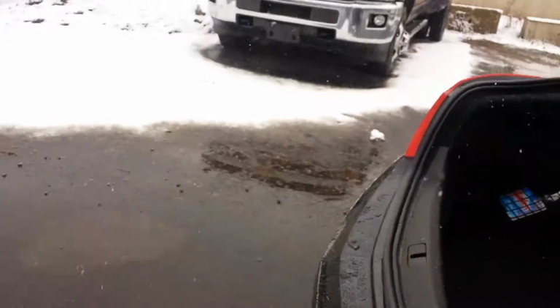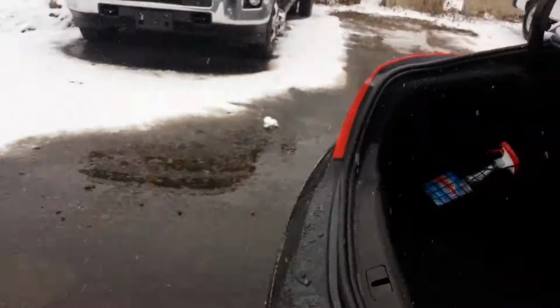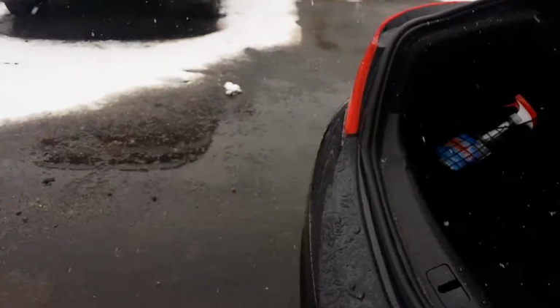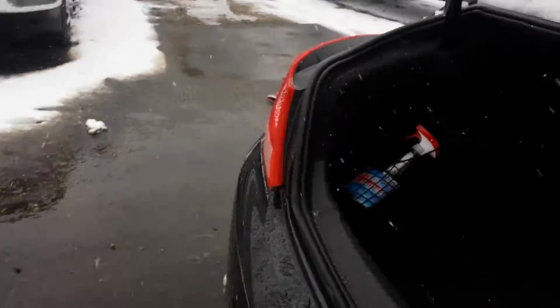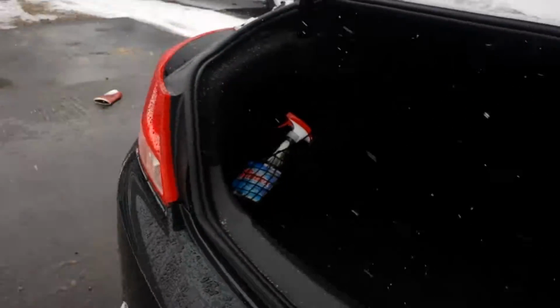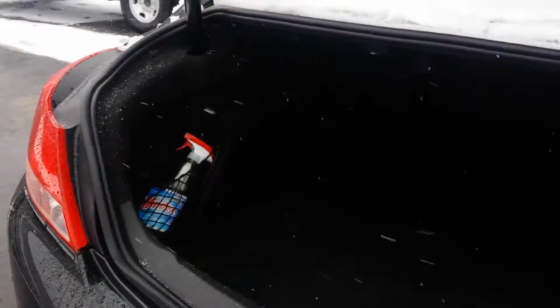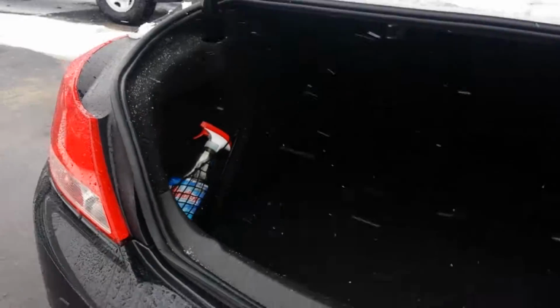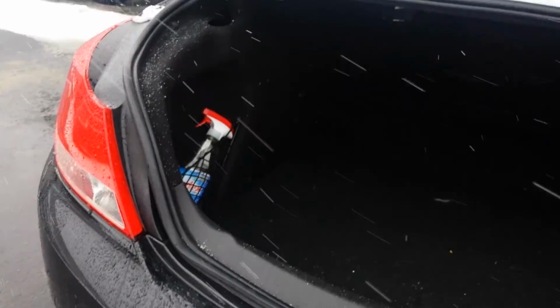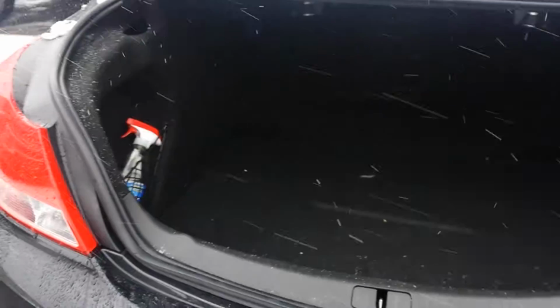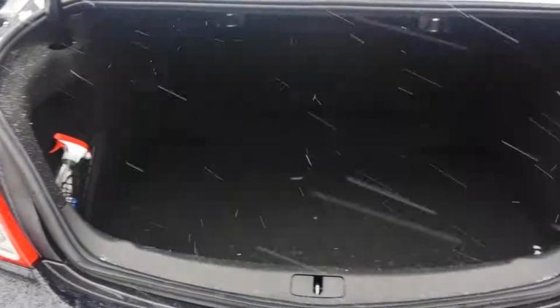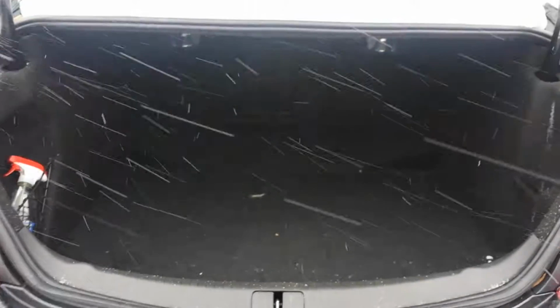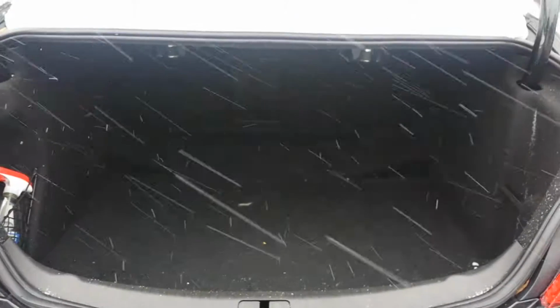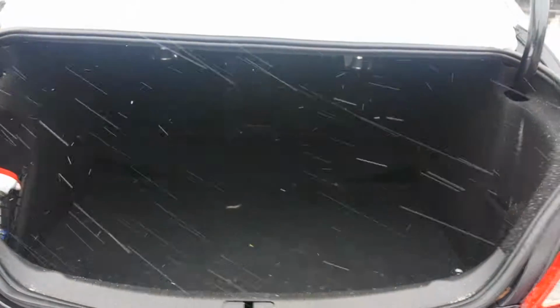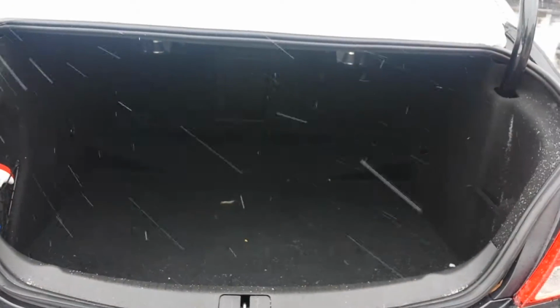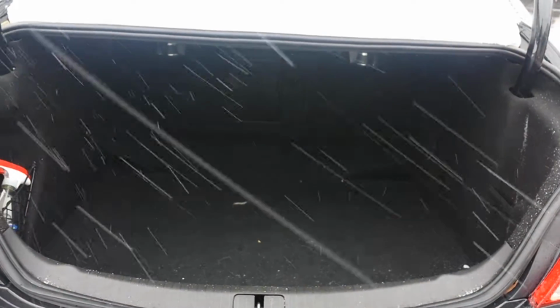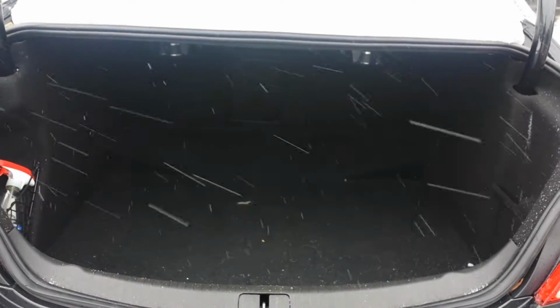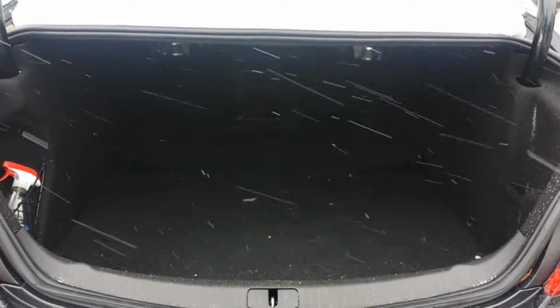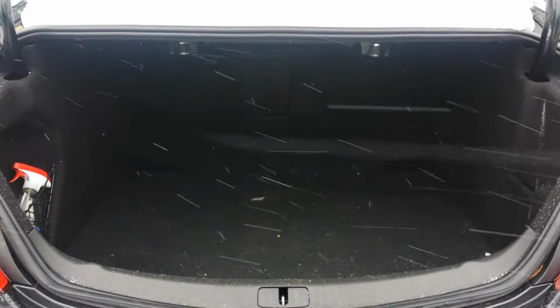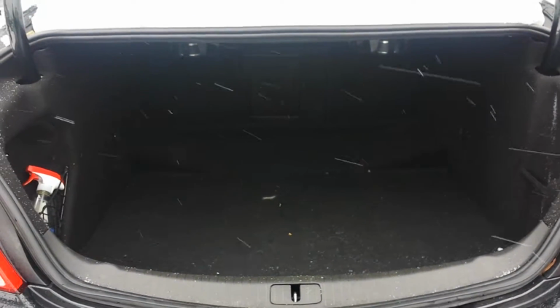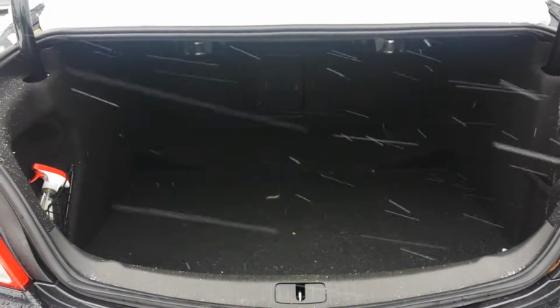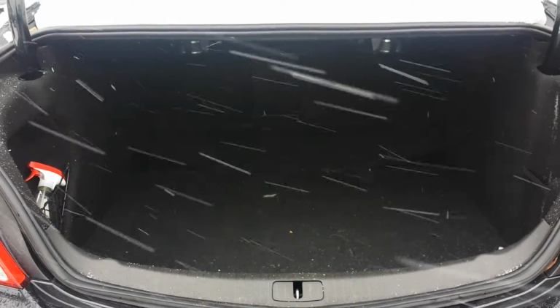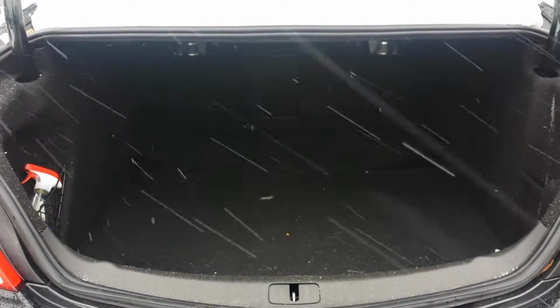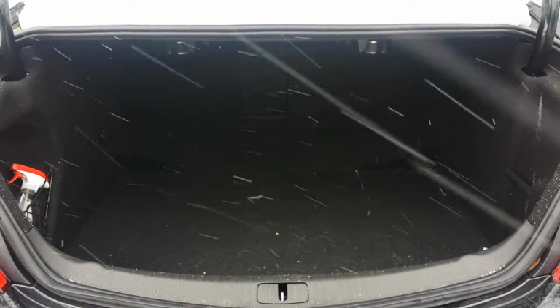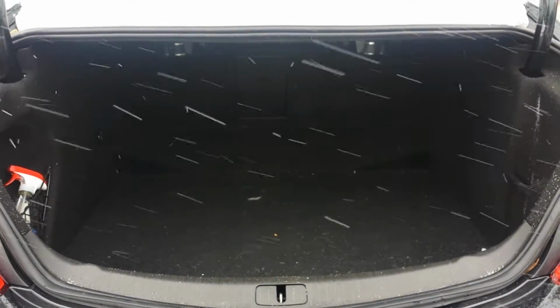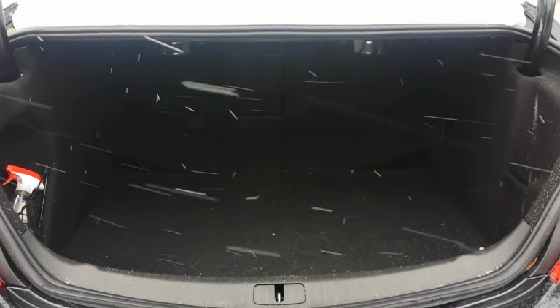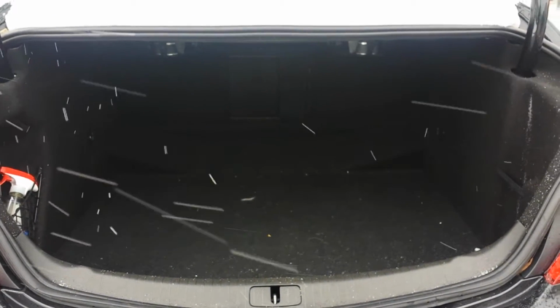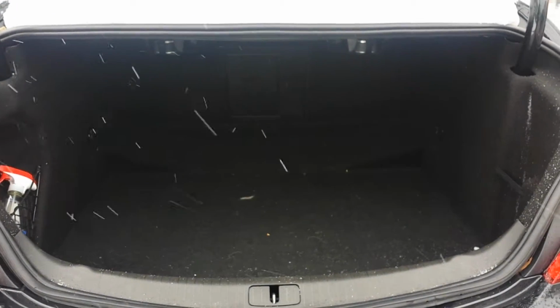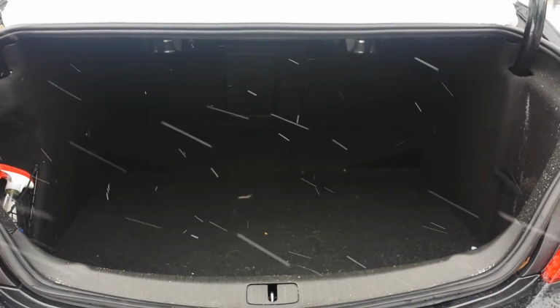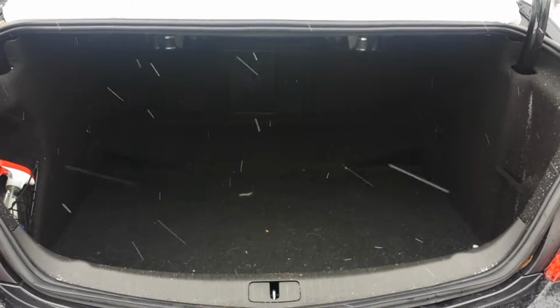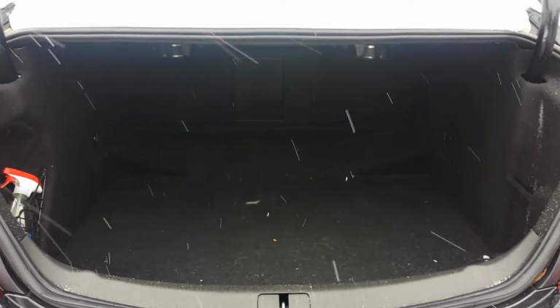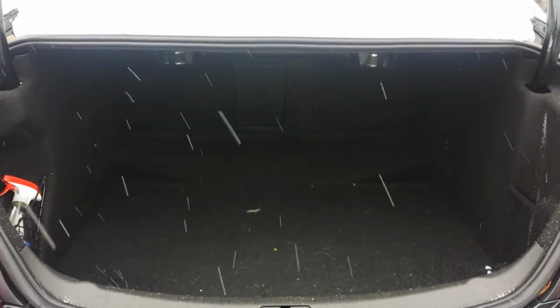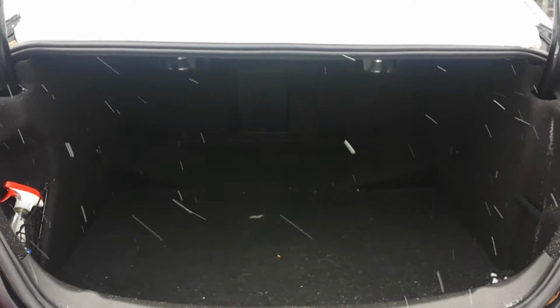As far as your trunk space goes, you've got lots of room for any hockey bags, golf clubs, whatever your needs are.